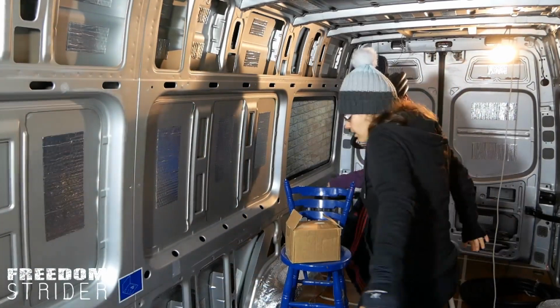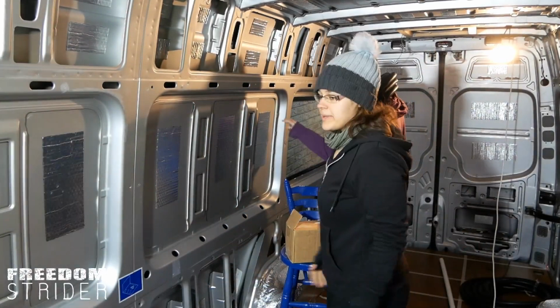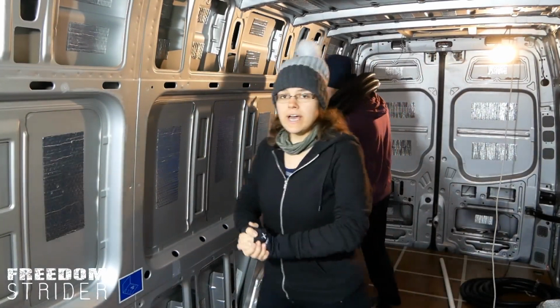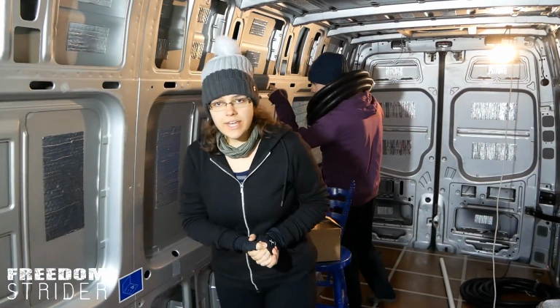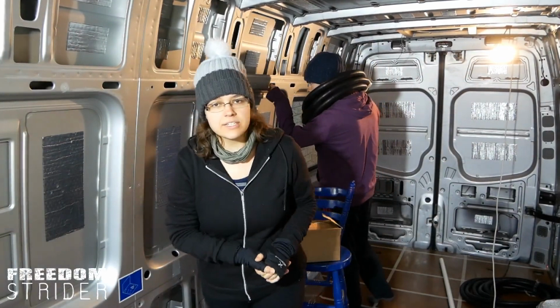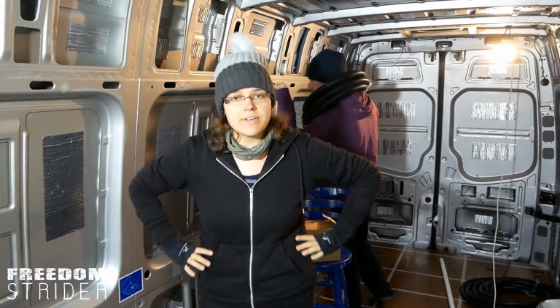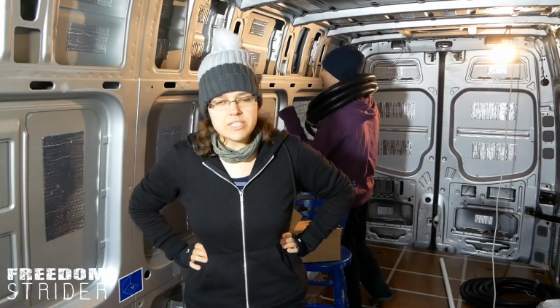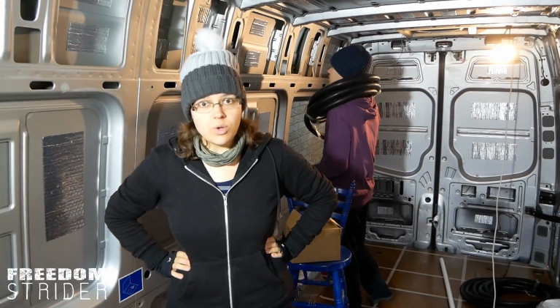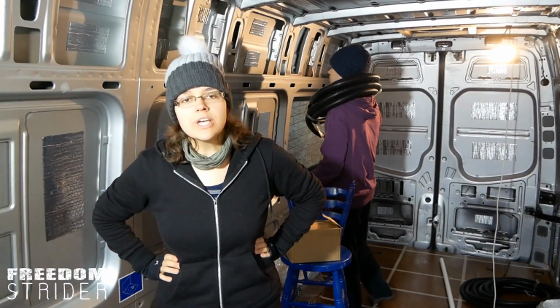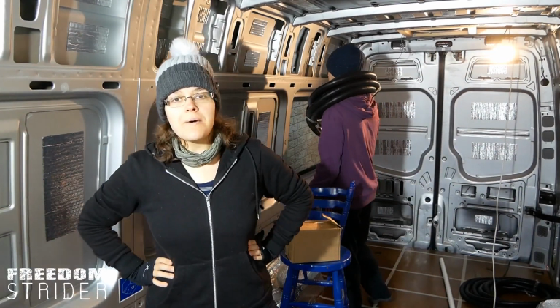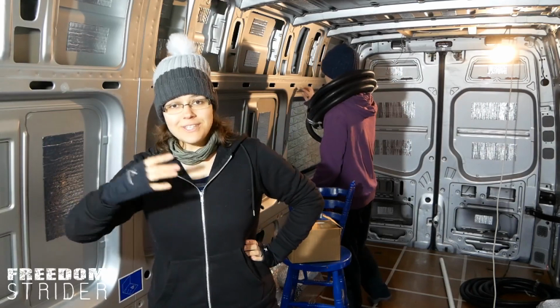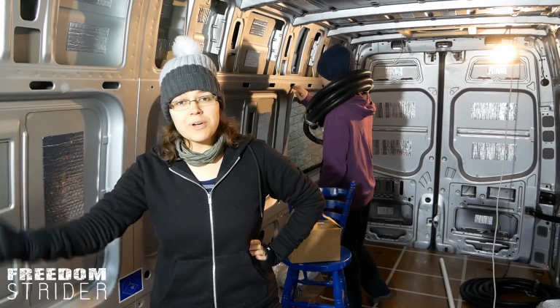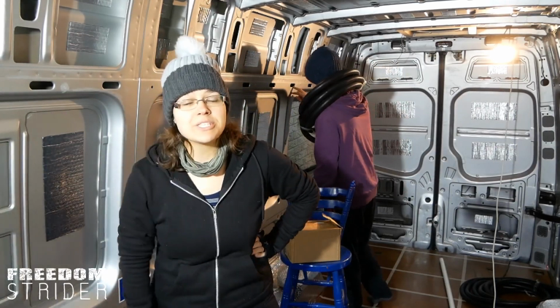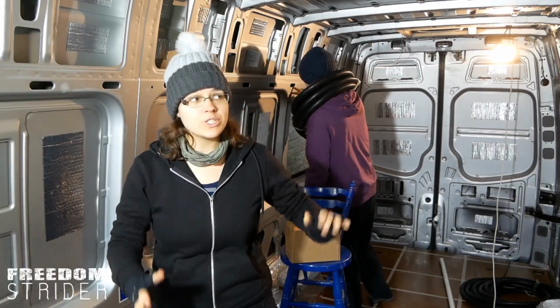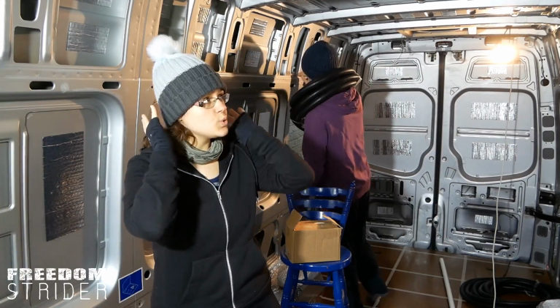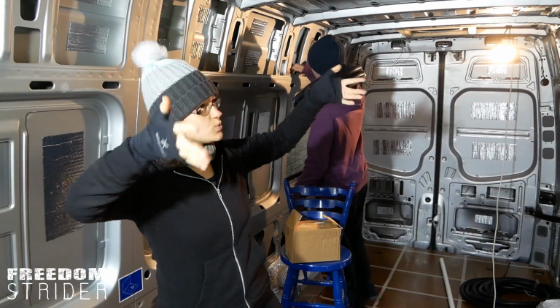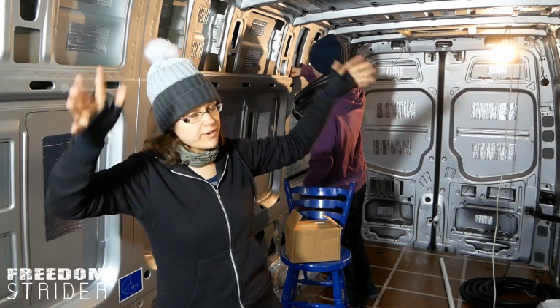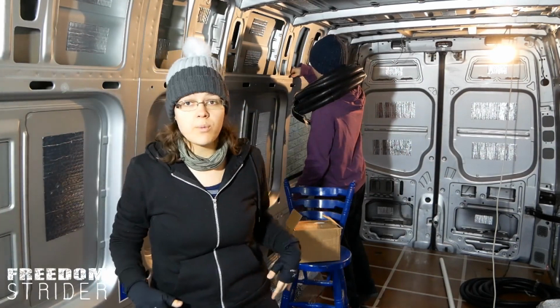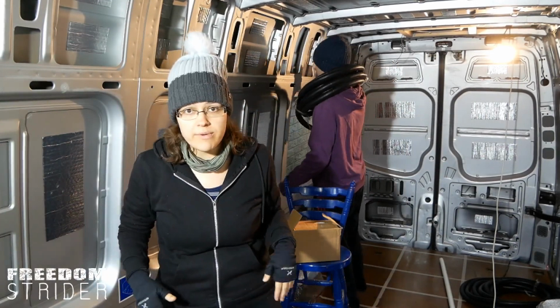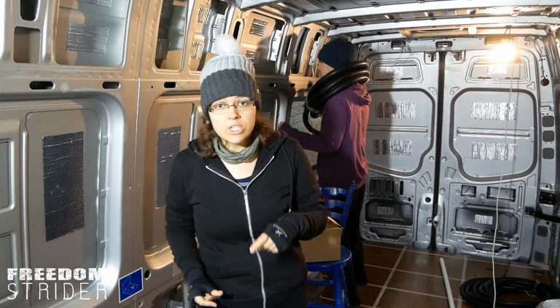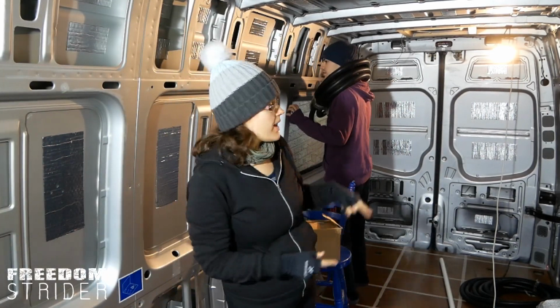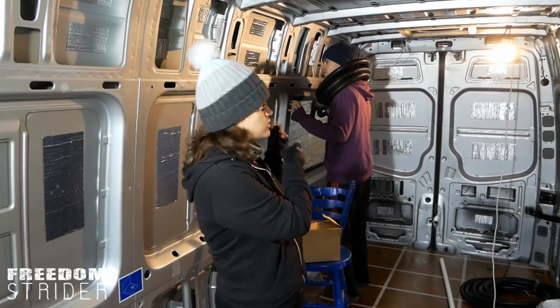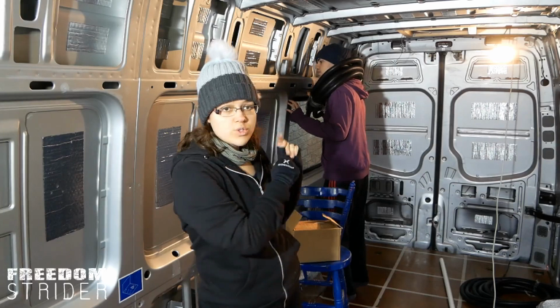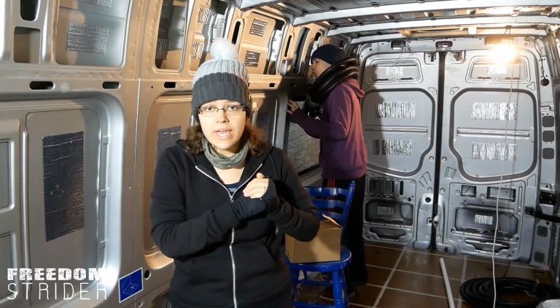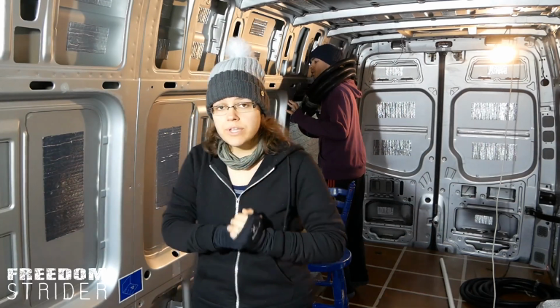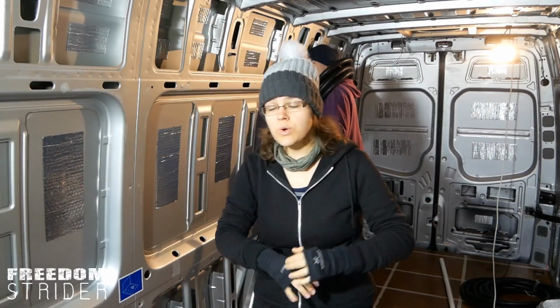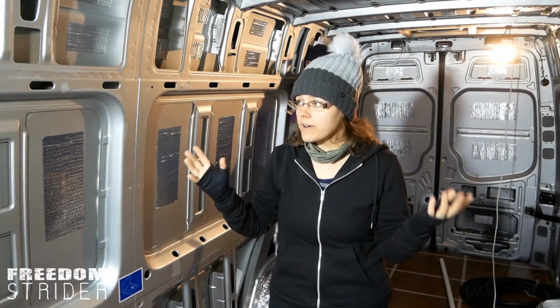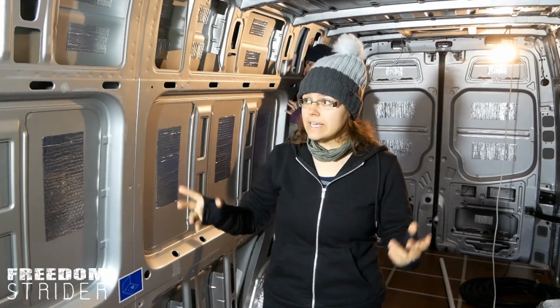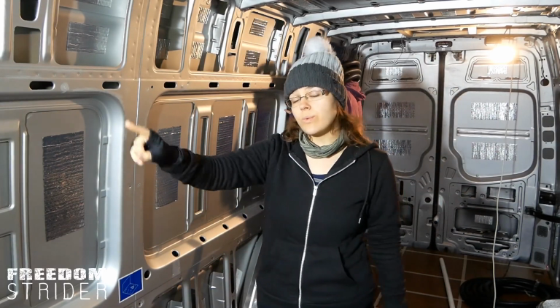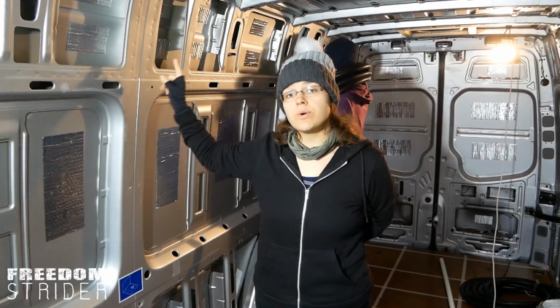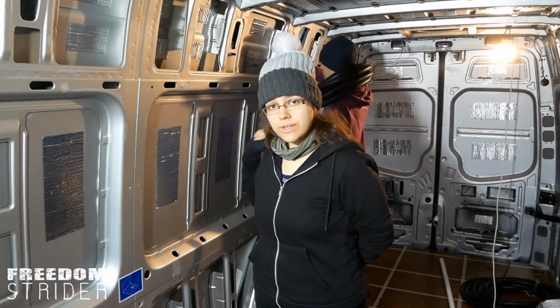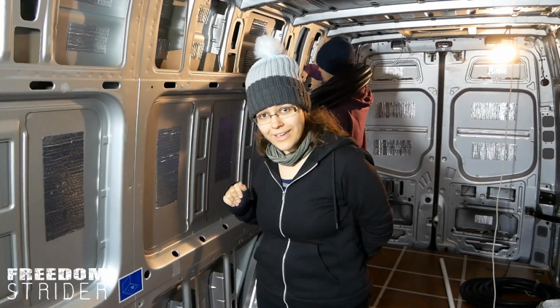Alright peeps, after that very hilarious assault, today we're gonna be starting to try and figure out our wiring. So we have our electrical conduit on there and we need to find a line where we want to run the wires.